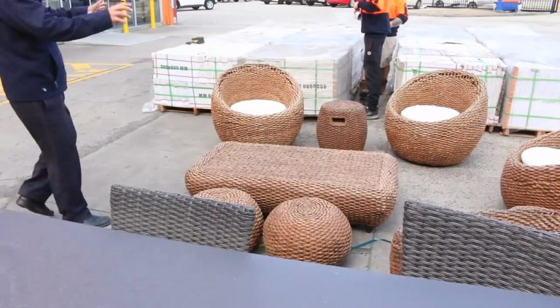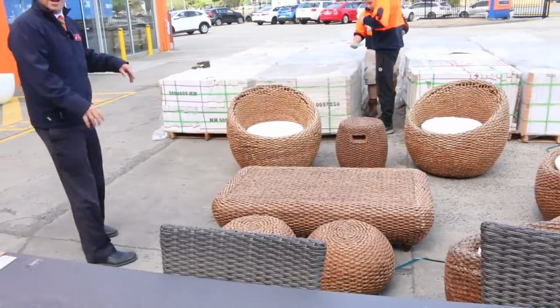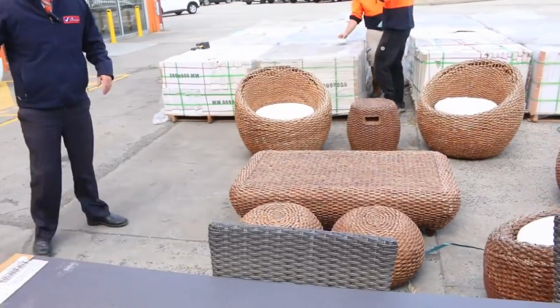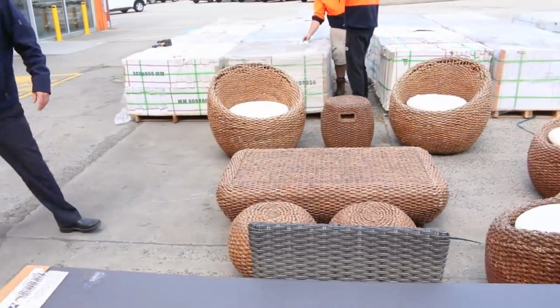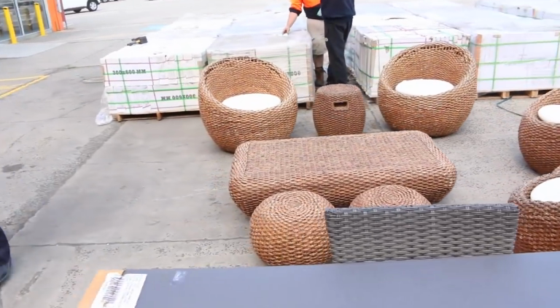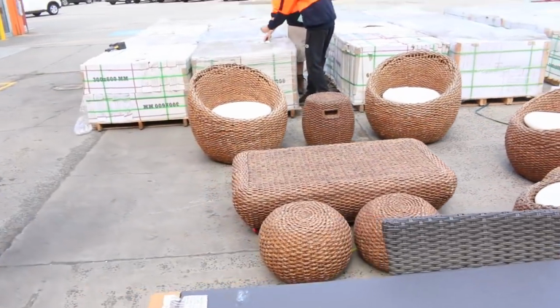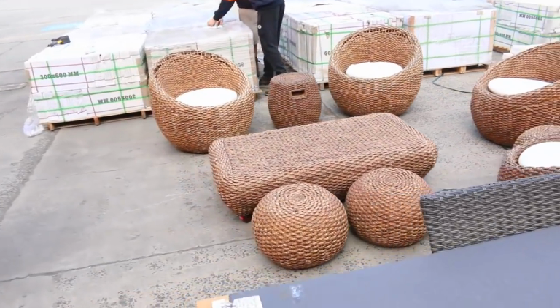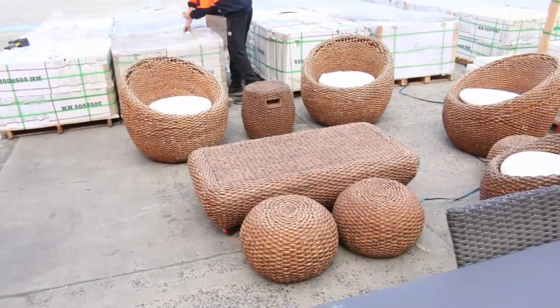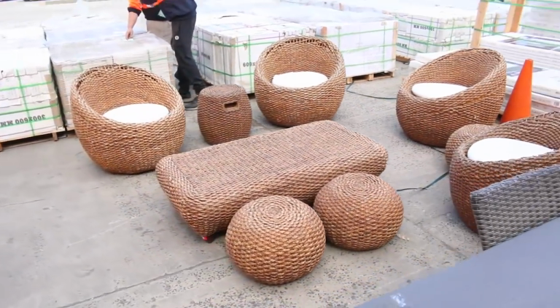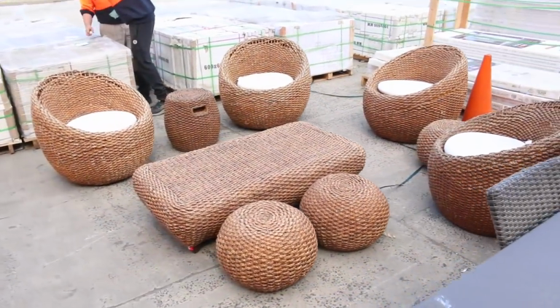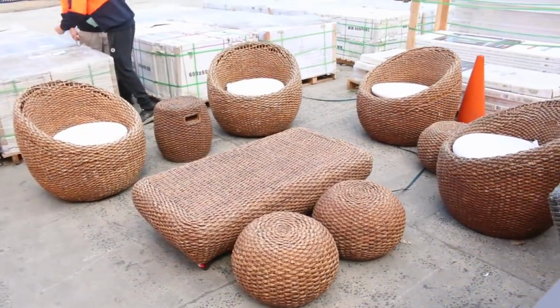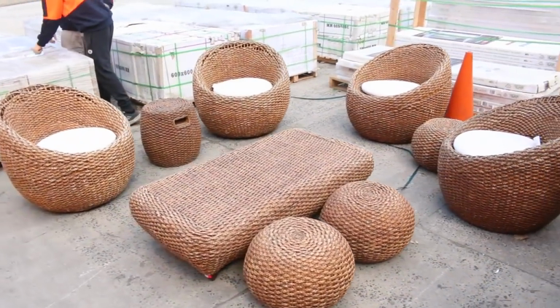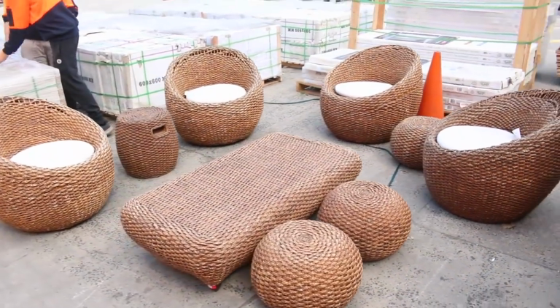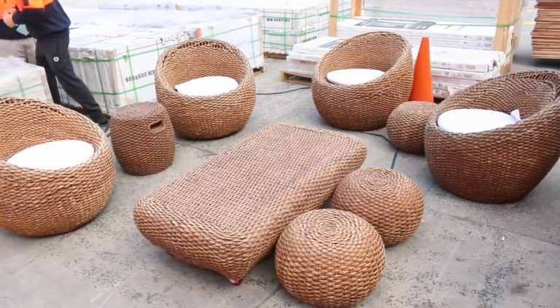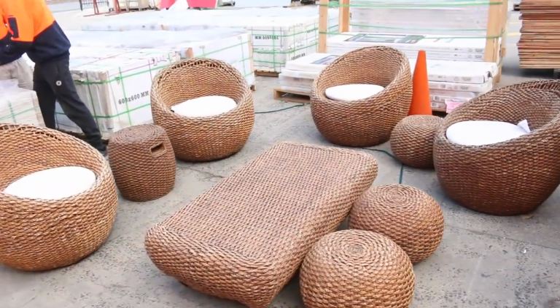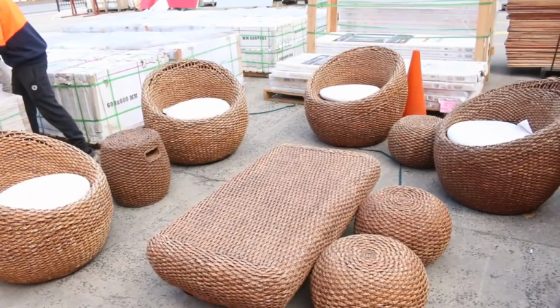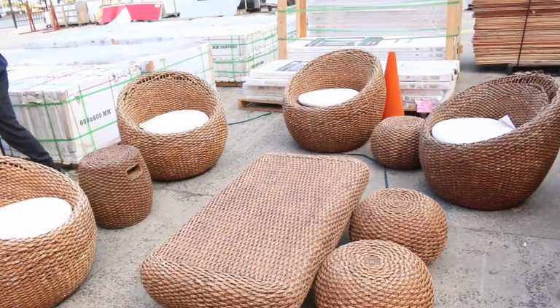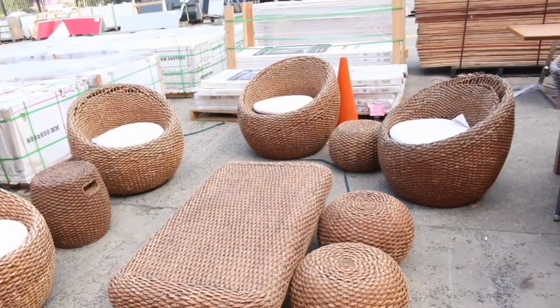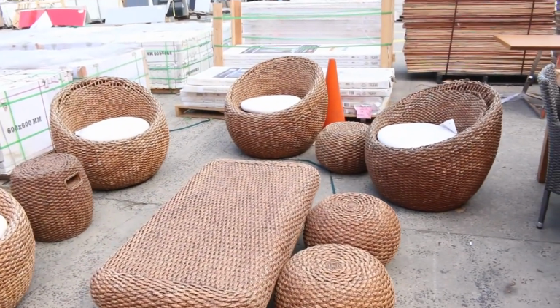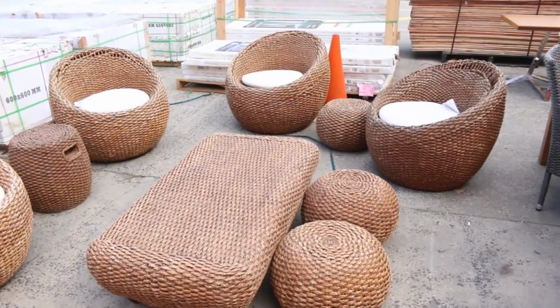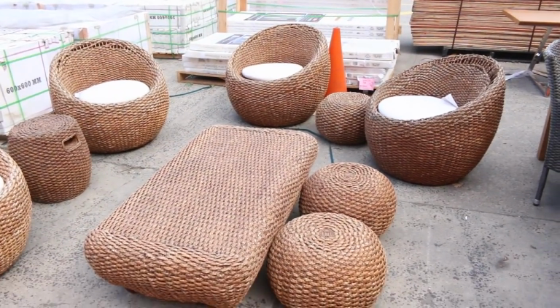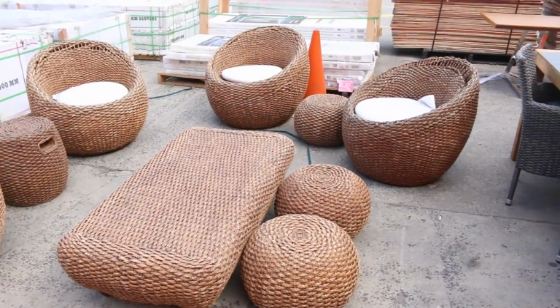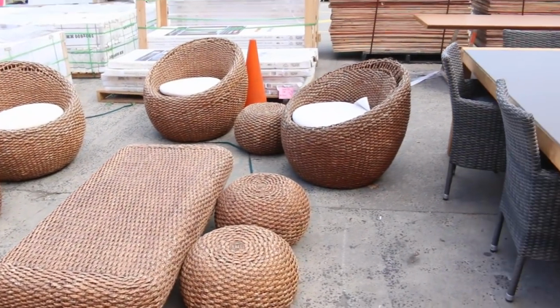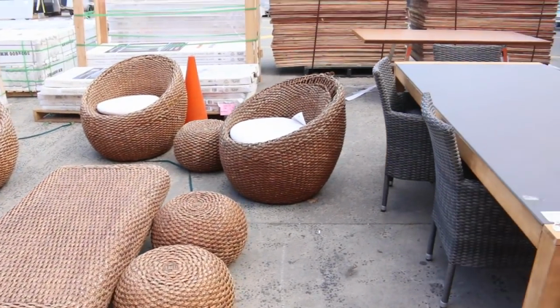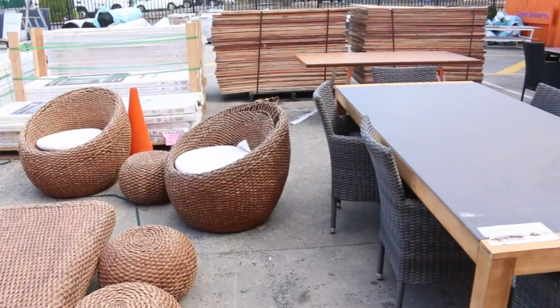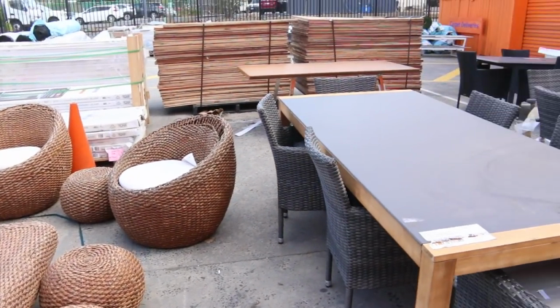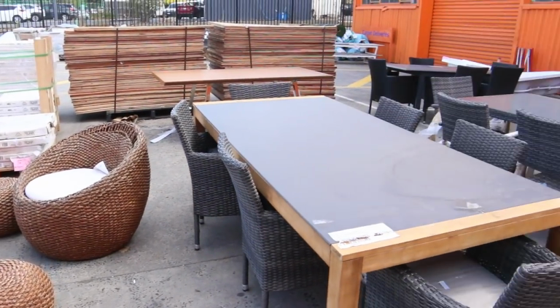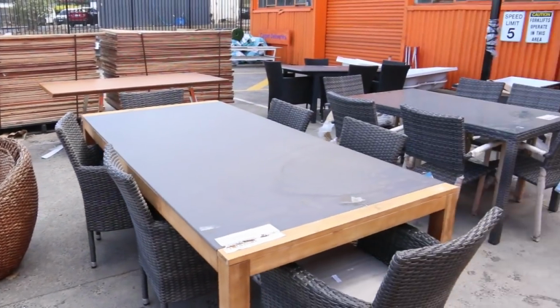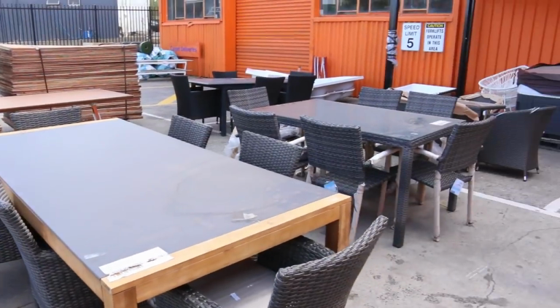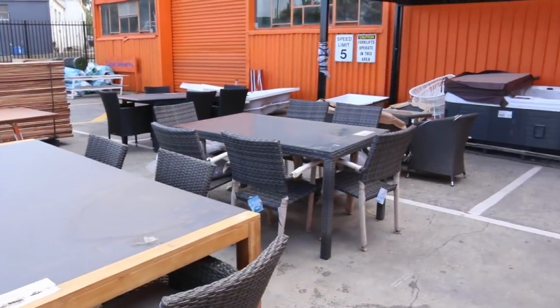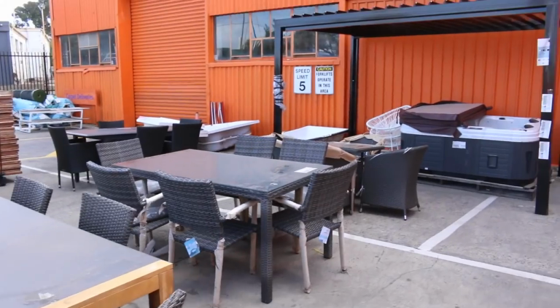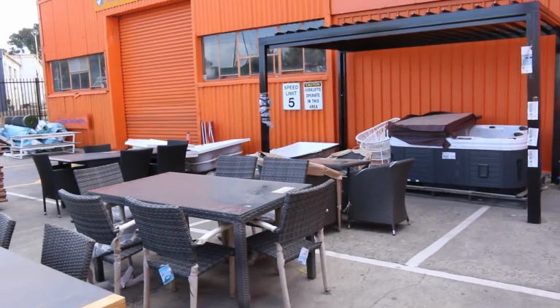It looks like there's an outdoor setting here as well — a nice looking outdoor setting, that'll be good for somebody, a good end of season buy. I think that's actually an ex-hire so that'll be nice and cheap for somebody. It's very nice.